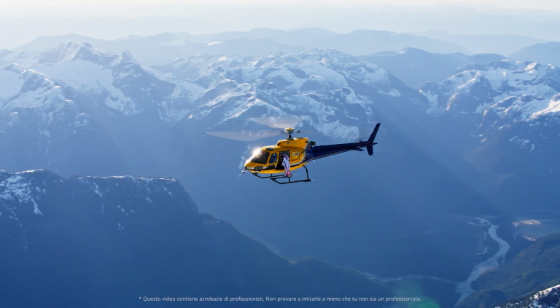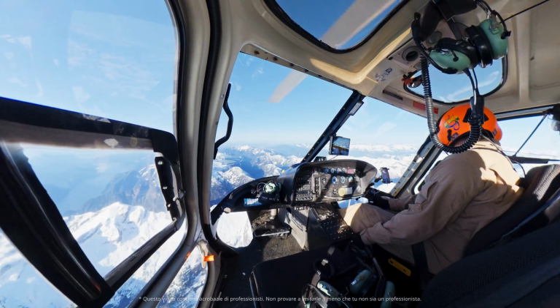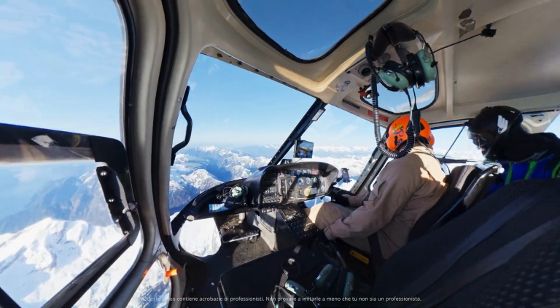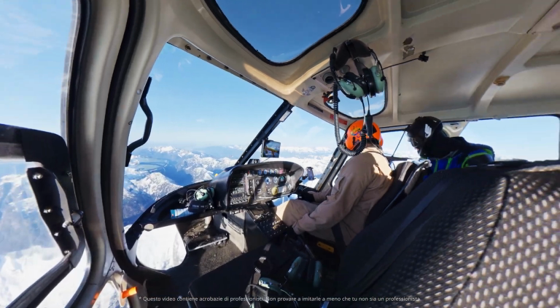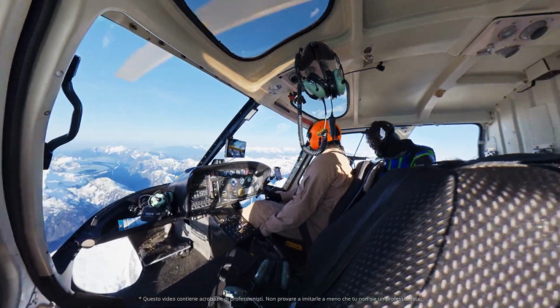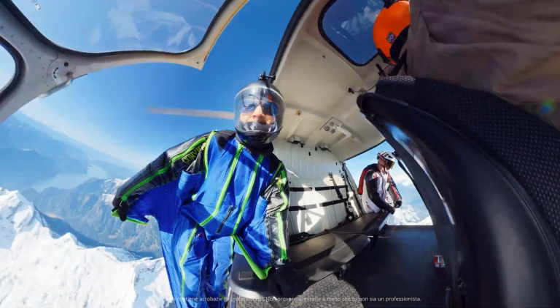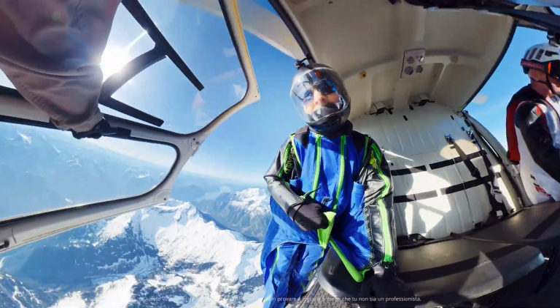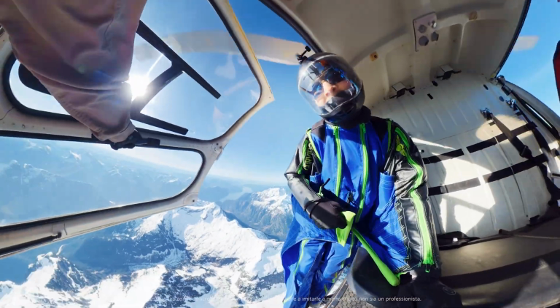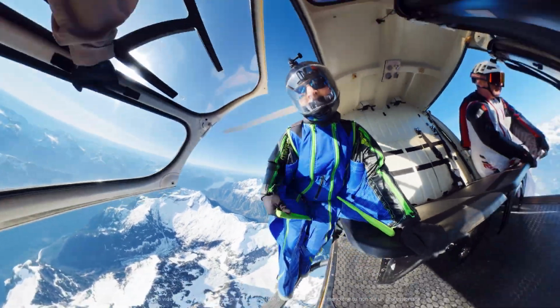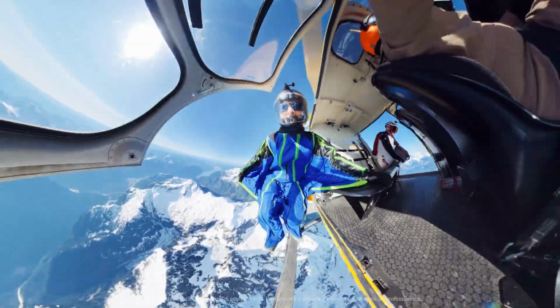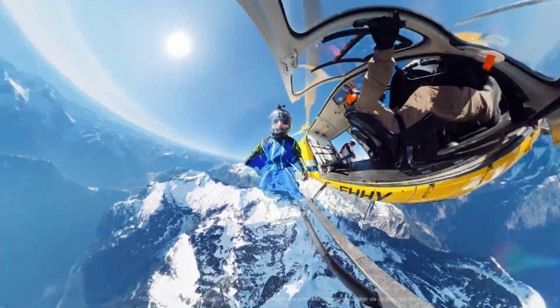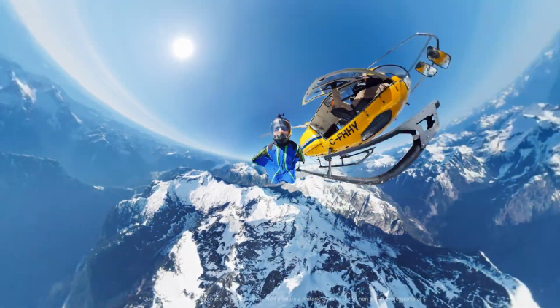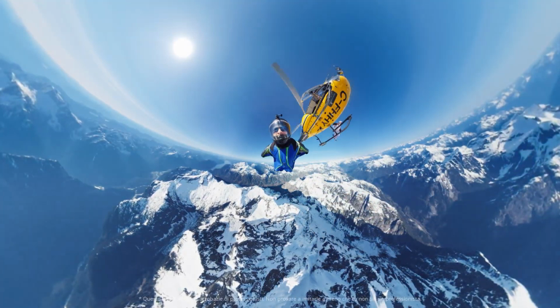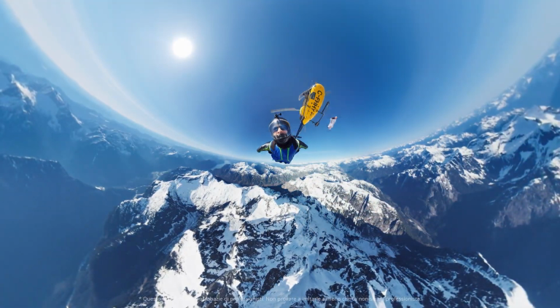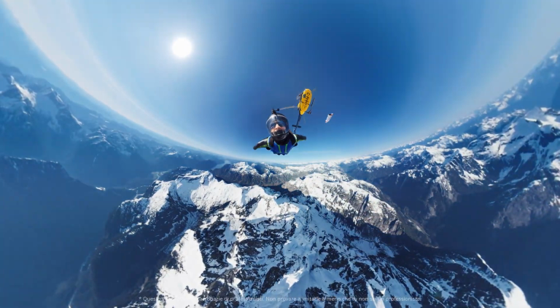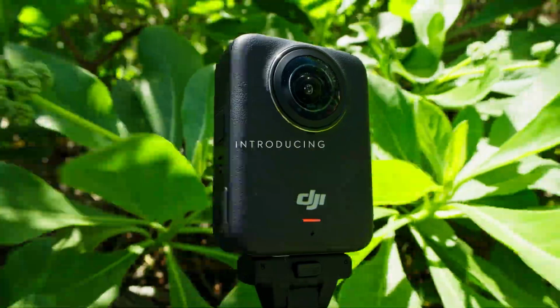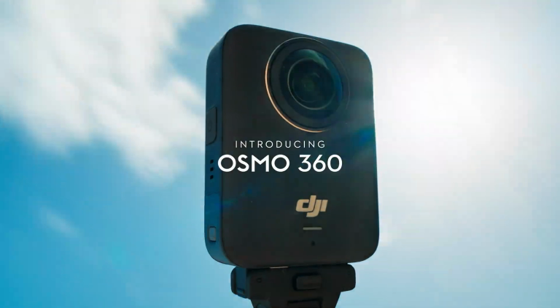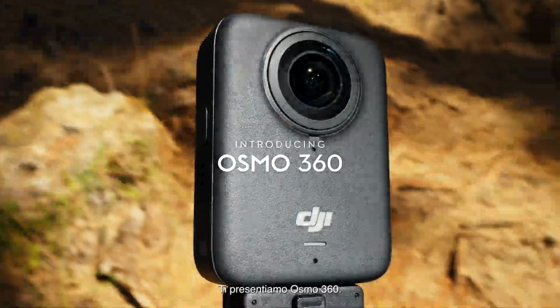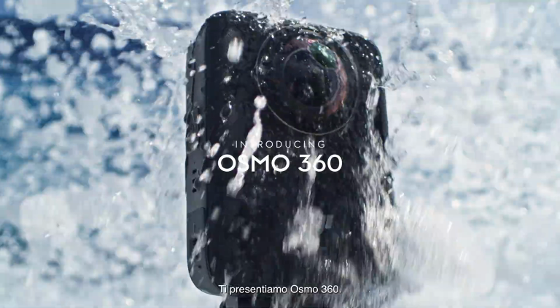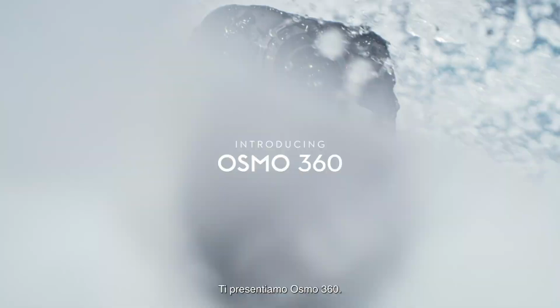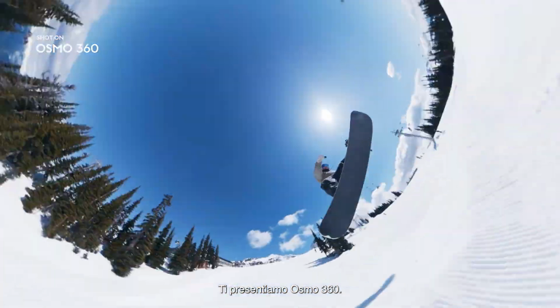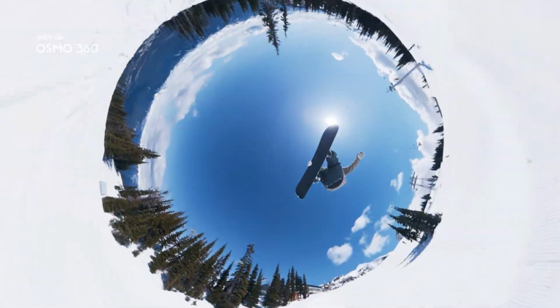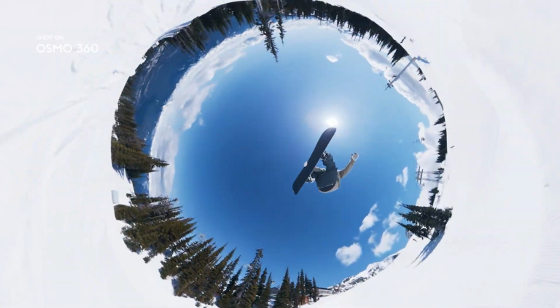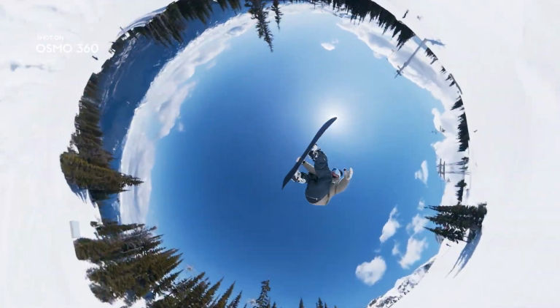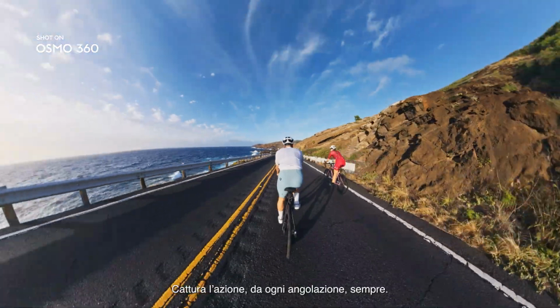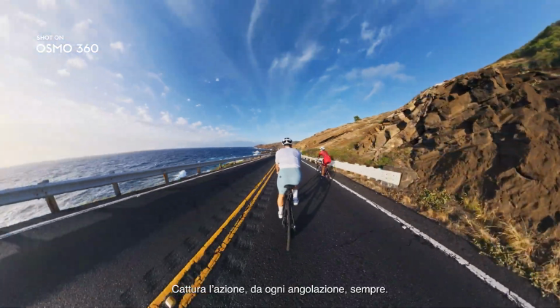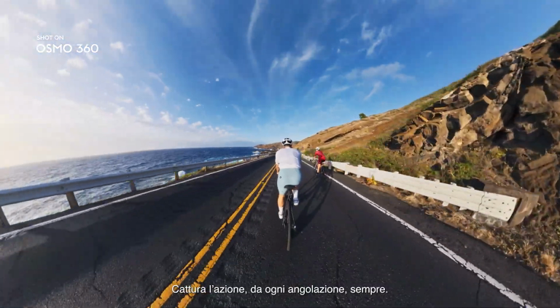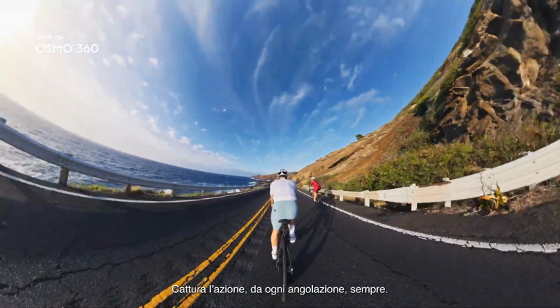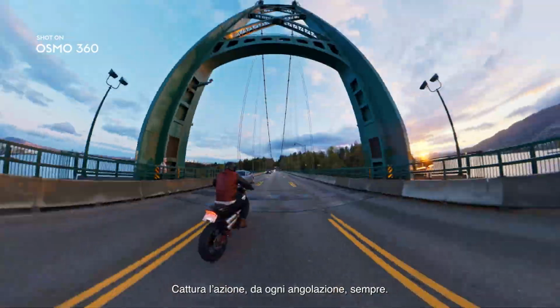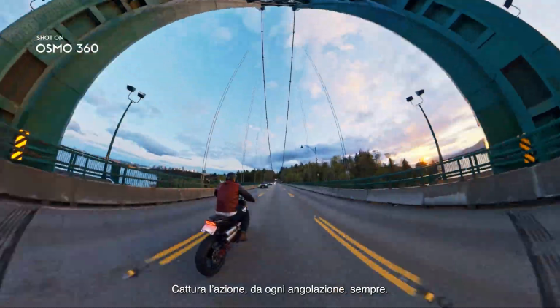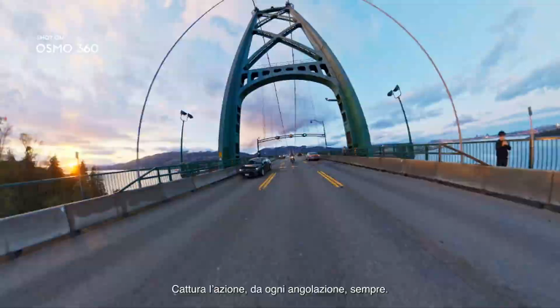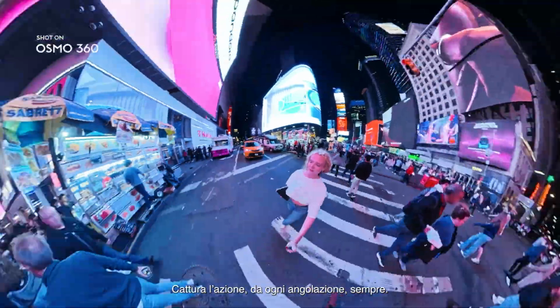3, 2, 1... Meet Osmo 360. Capture the action, every angle, every time.